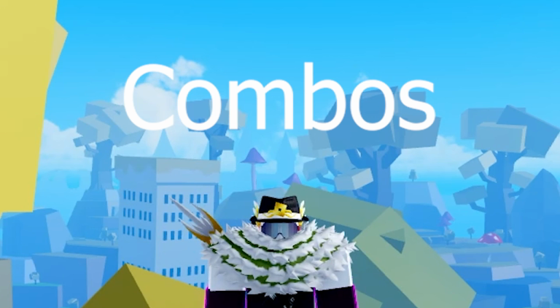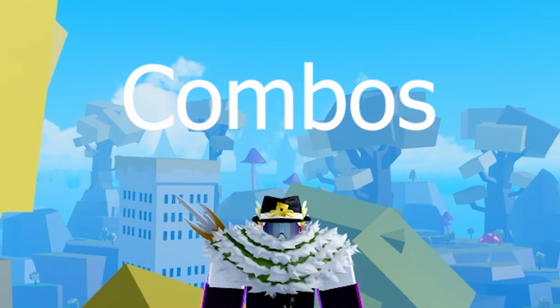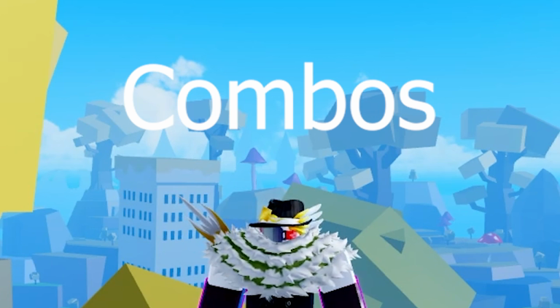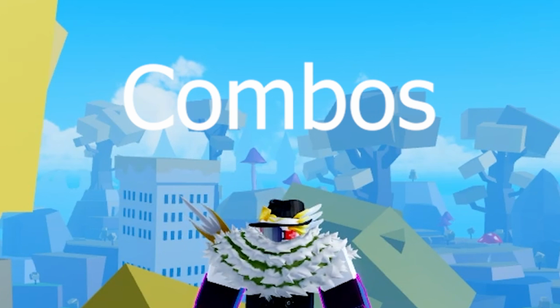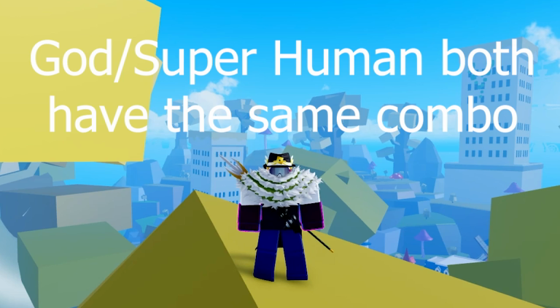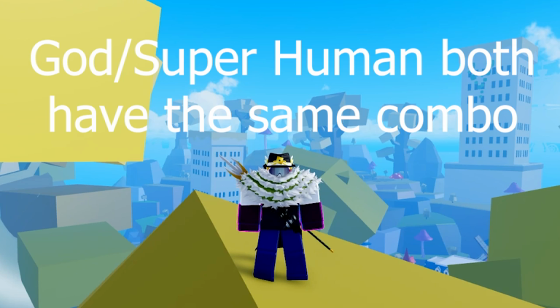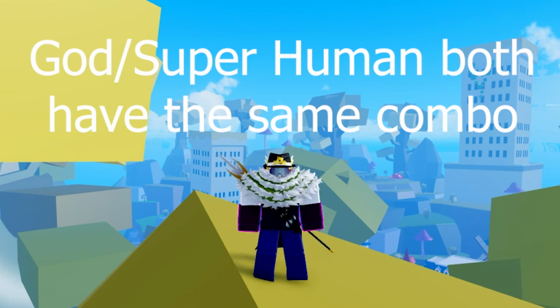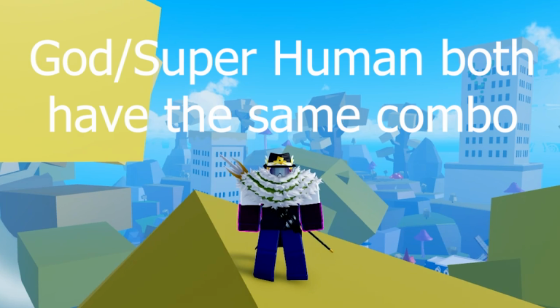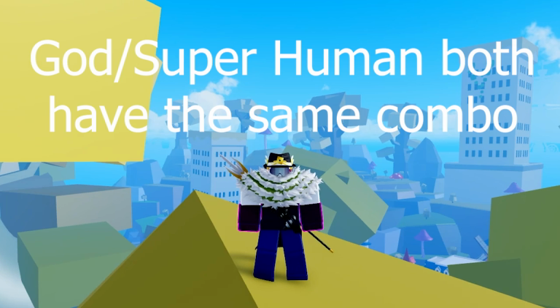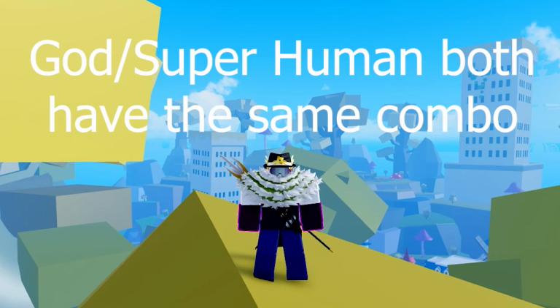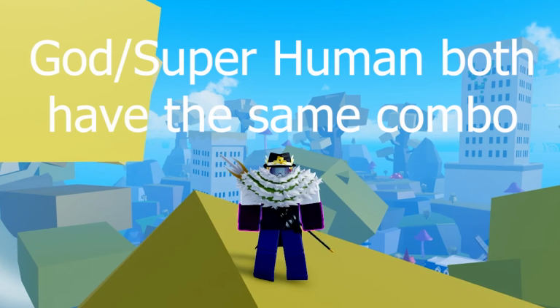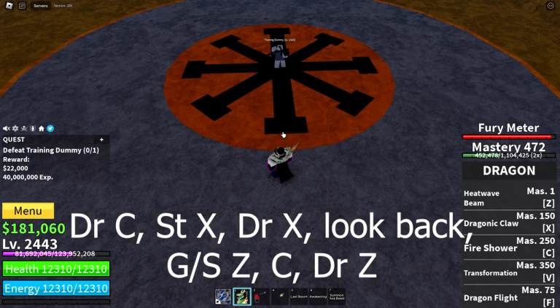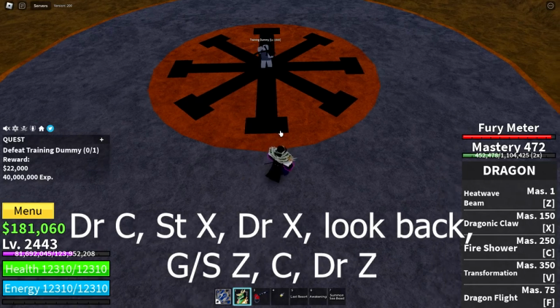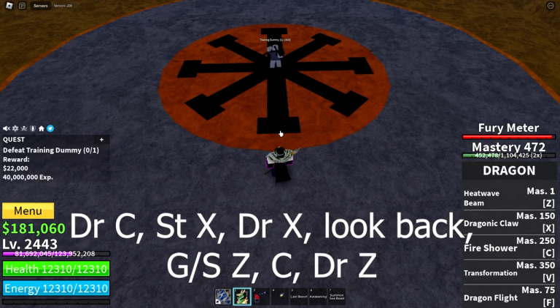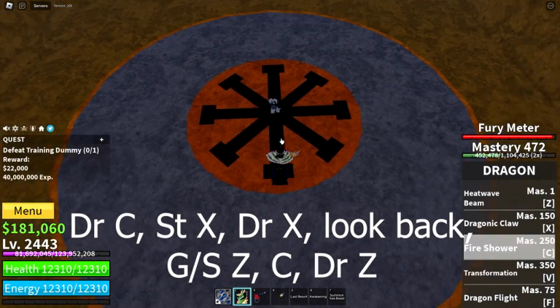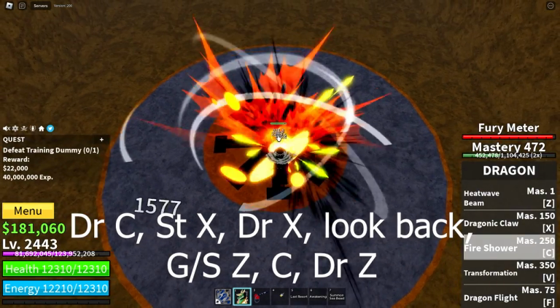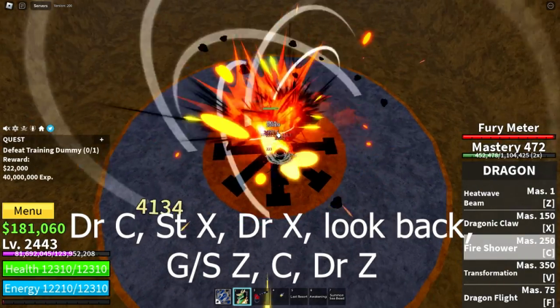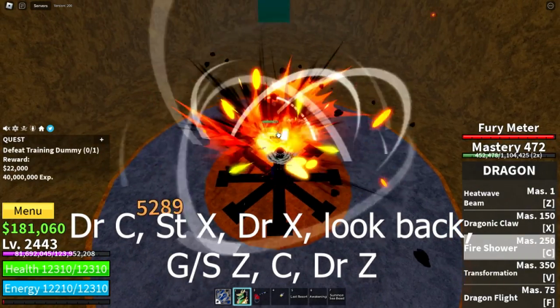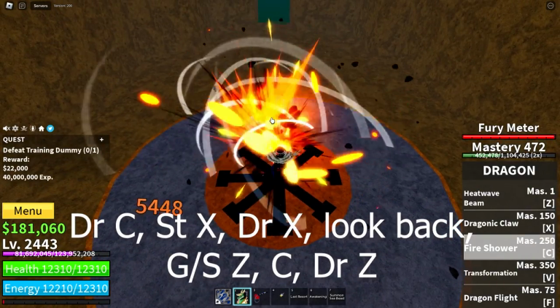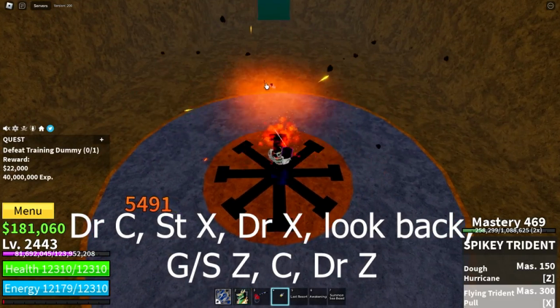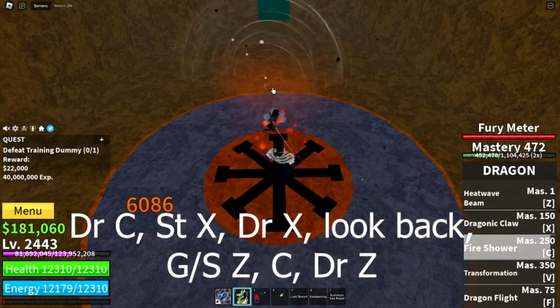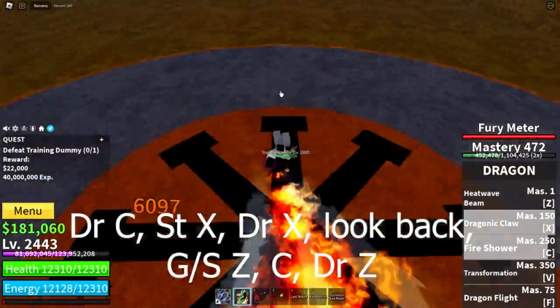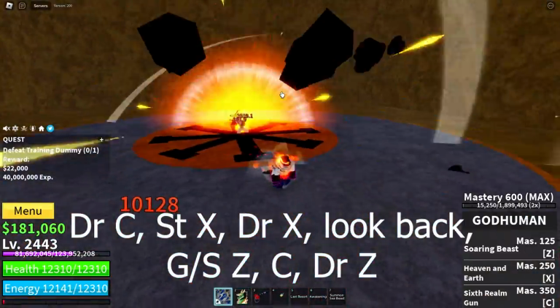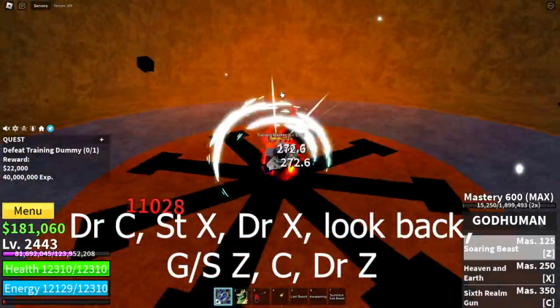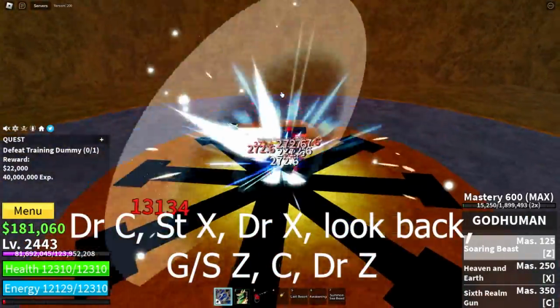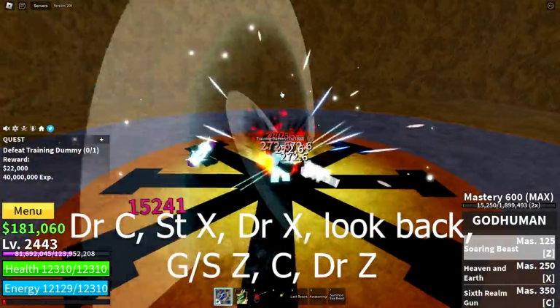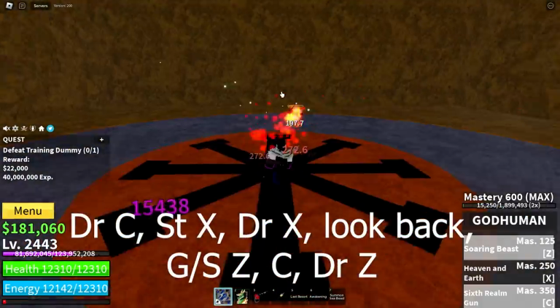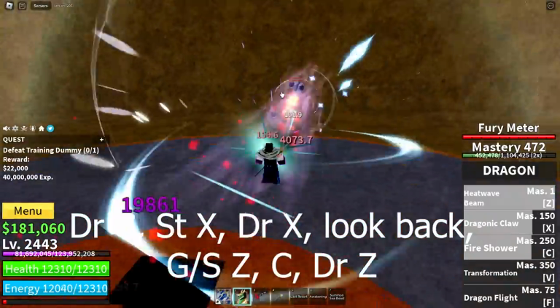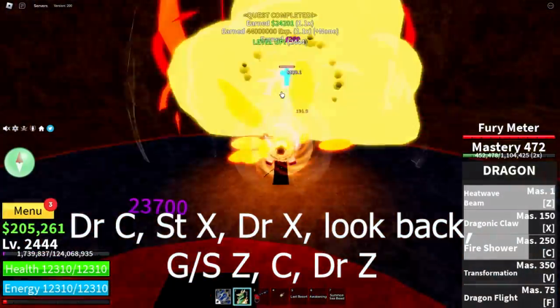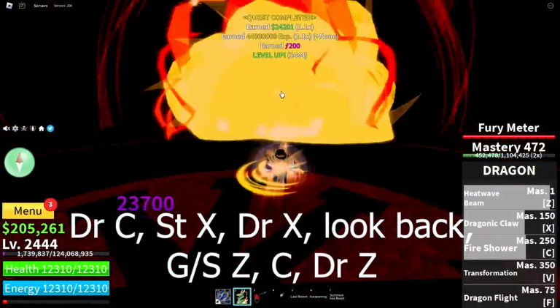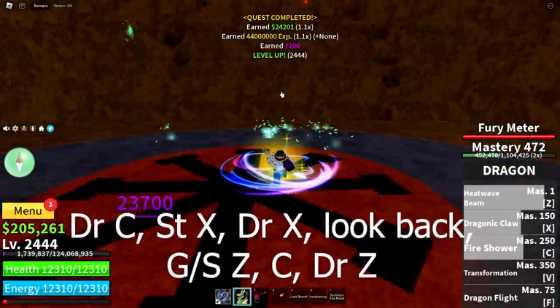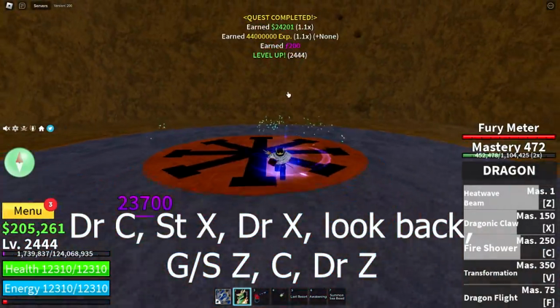Basic combos for Dragon. Godhuman and Superhuman share the same combo: Dragon C, Spikey Trident X, Dragon X, Look Back, Godhuman or Superhuman Z, then C, then Dragon Z.